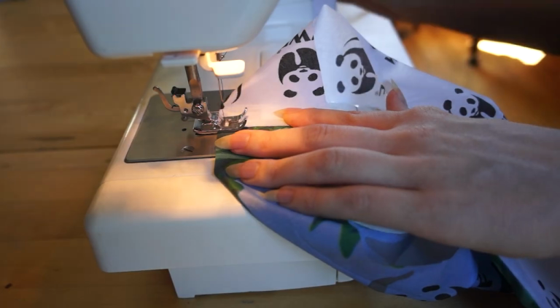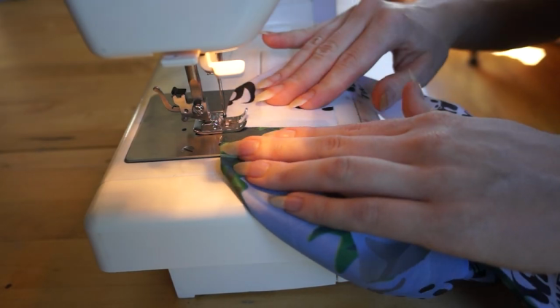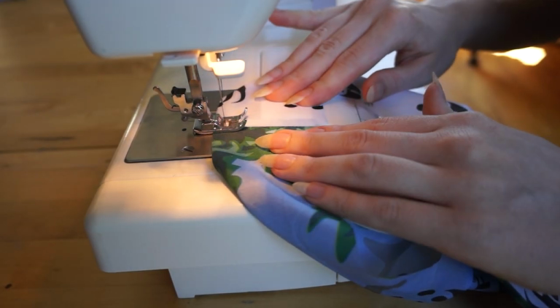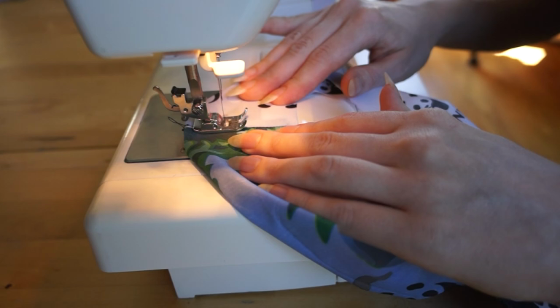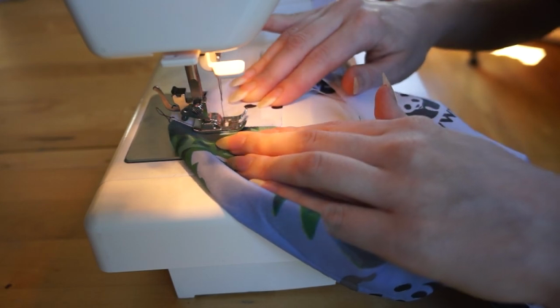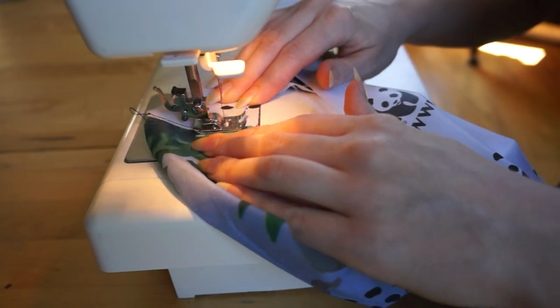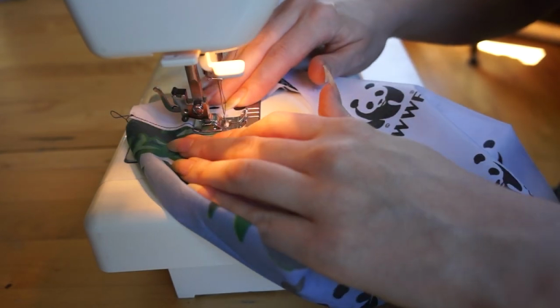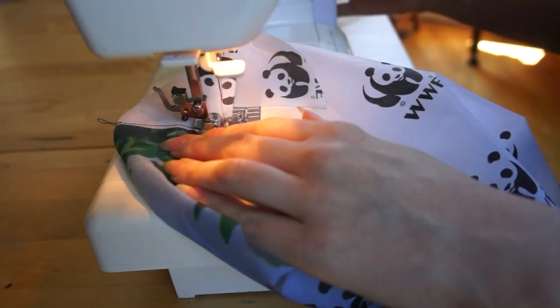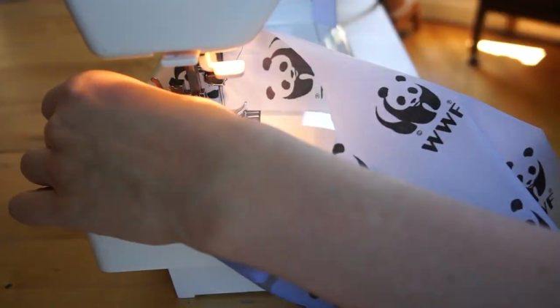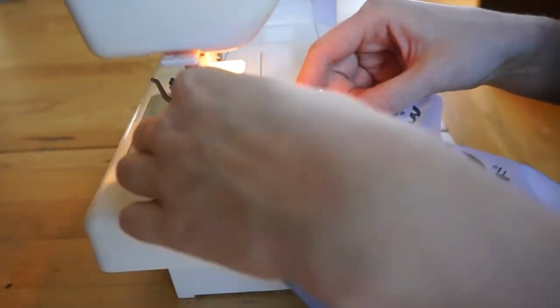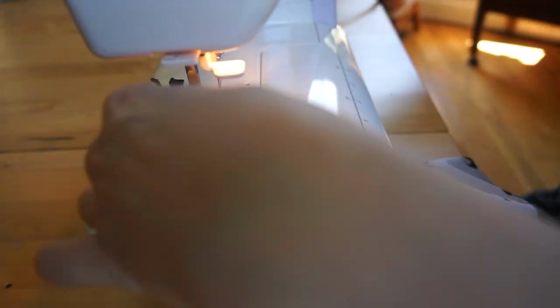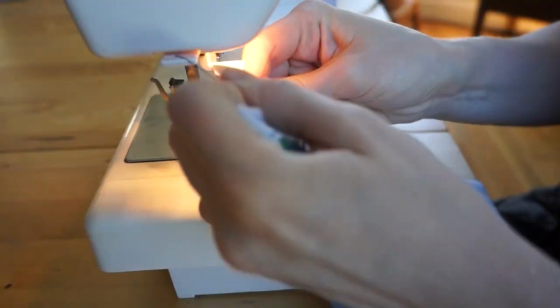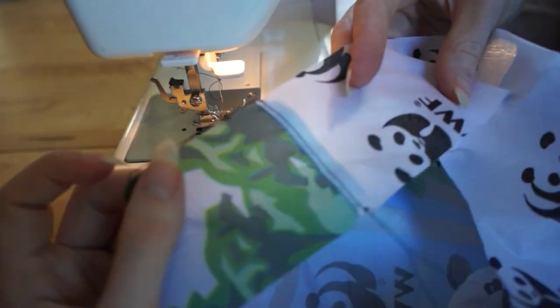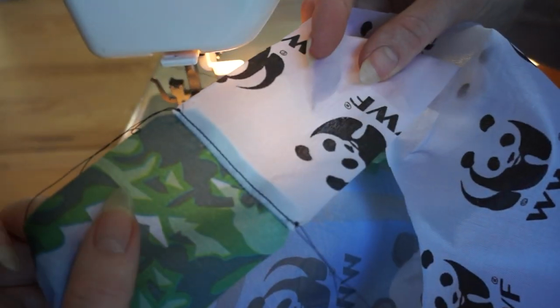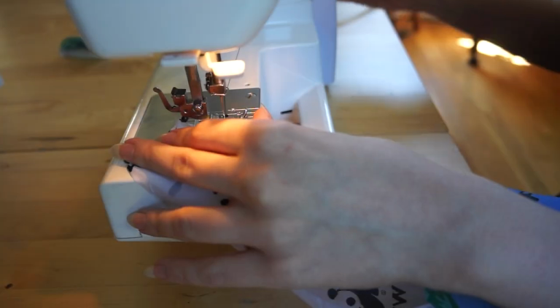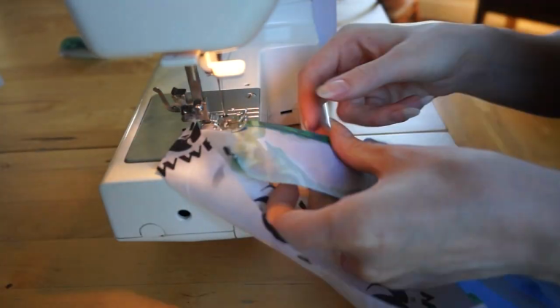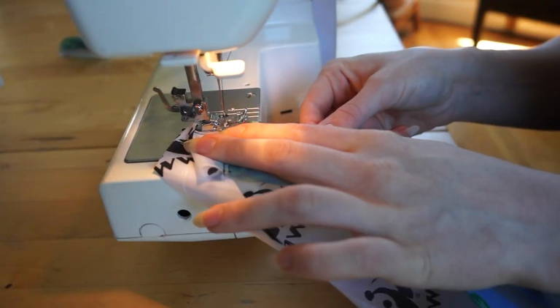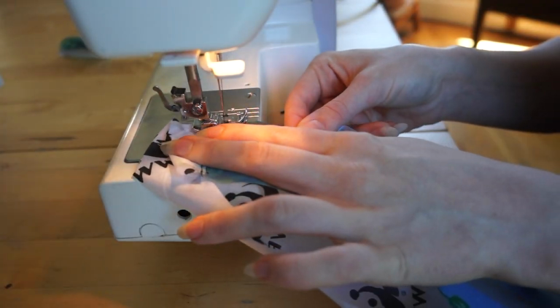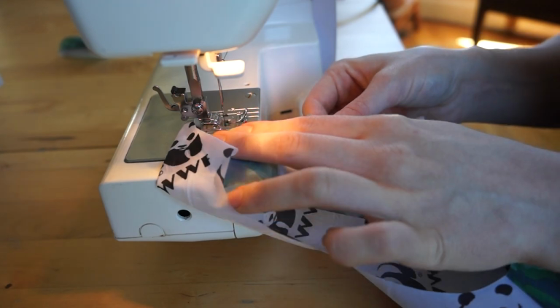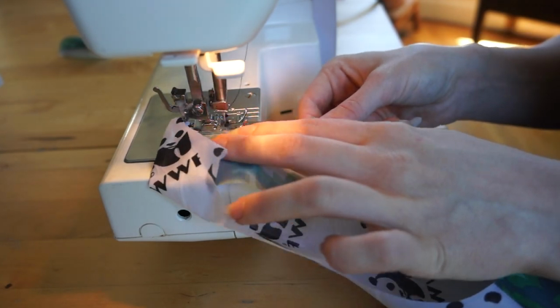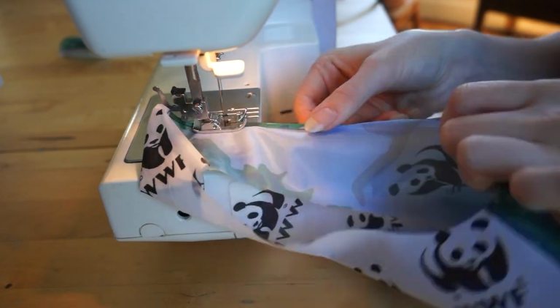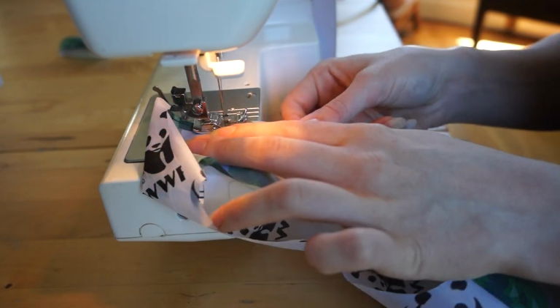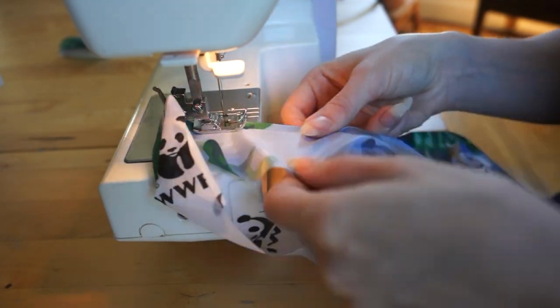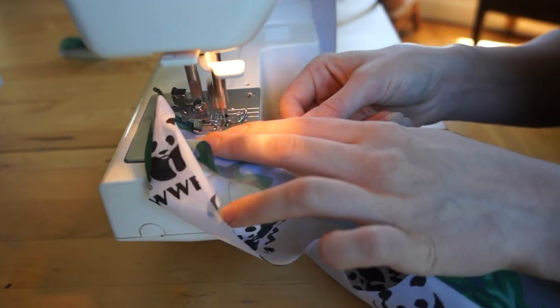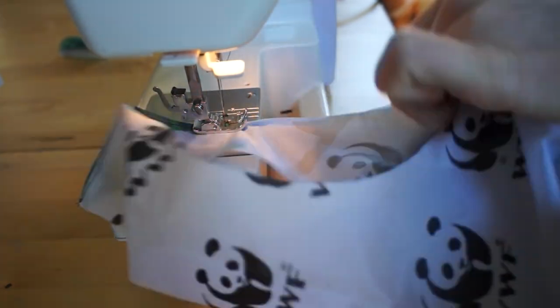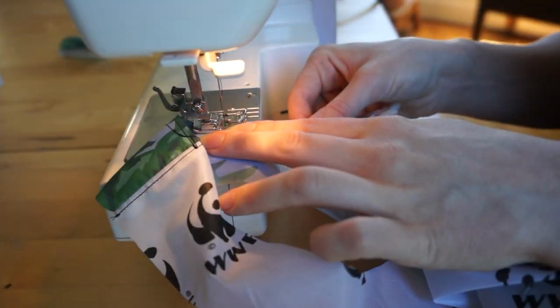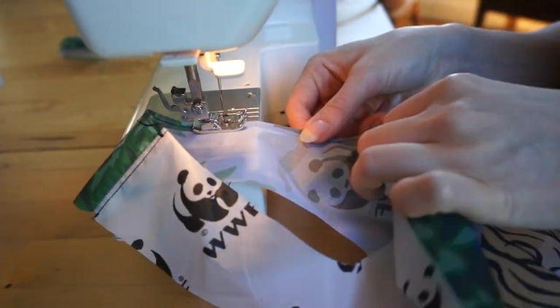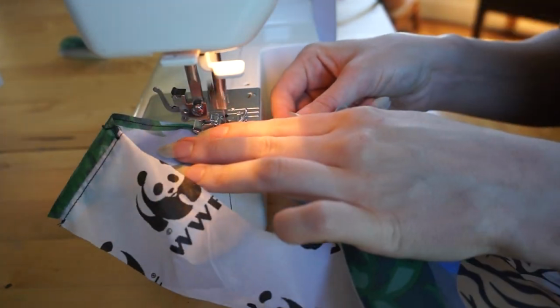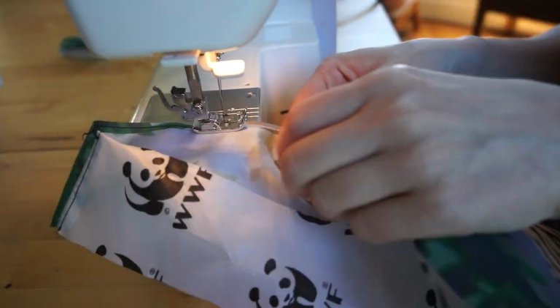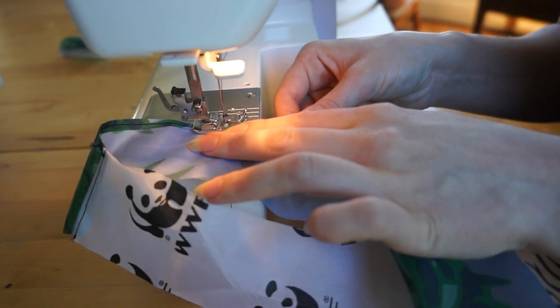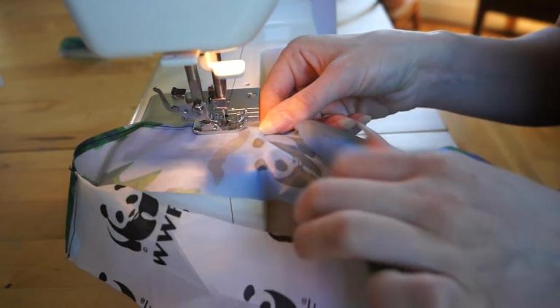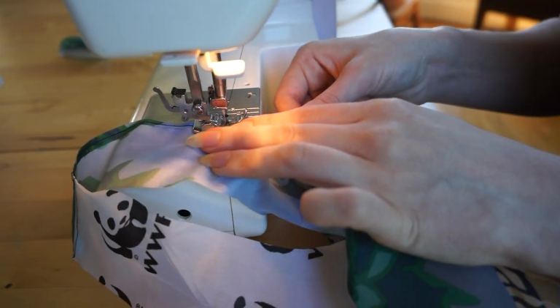I did a second line of stitching to reinforce the handle, before doing a single turn hem all the way around both sides of the handle.